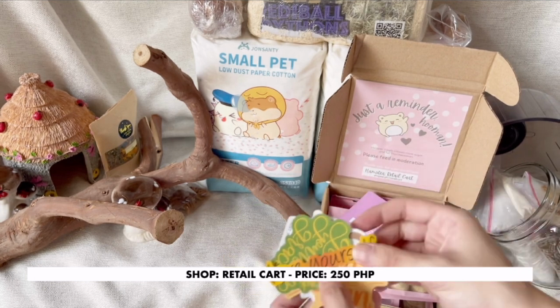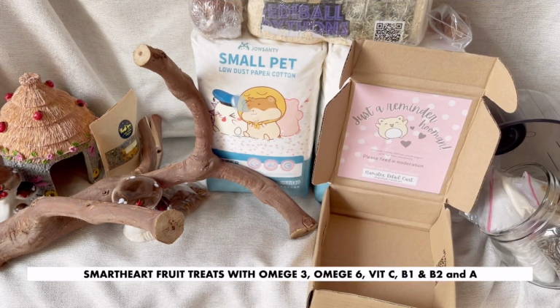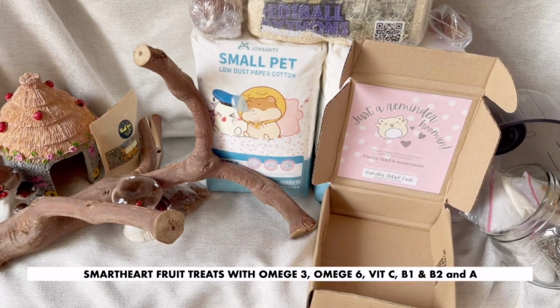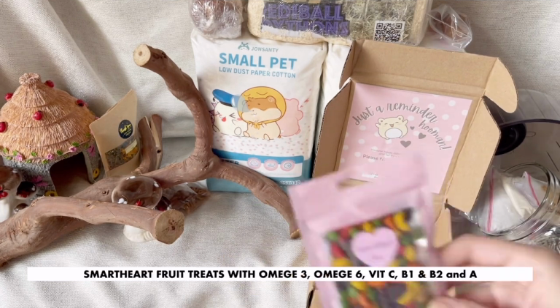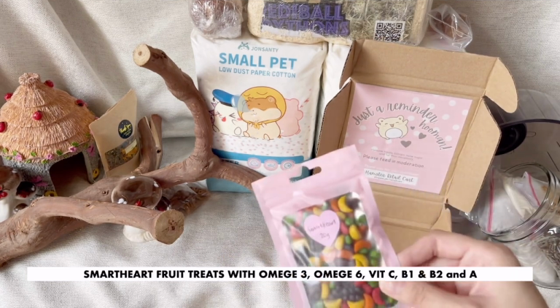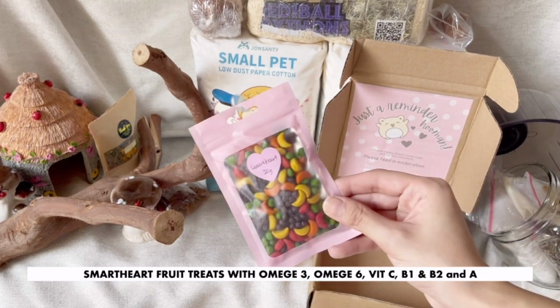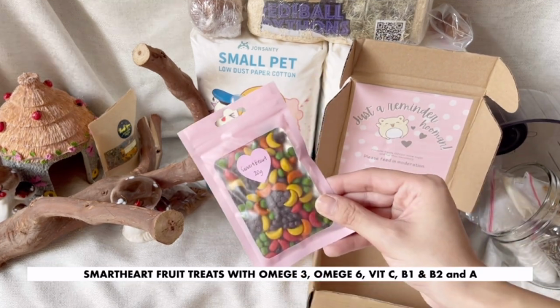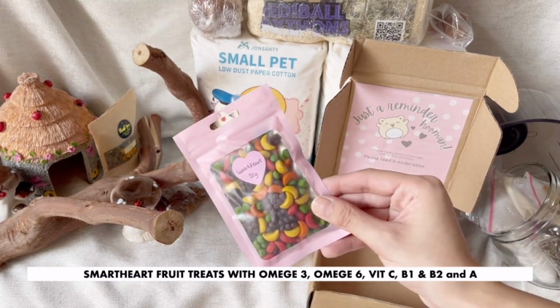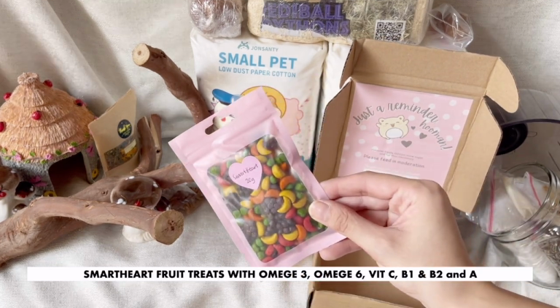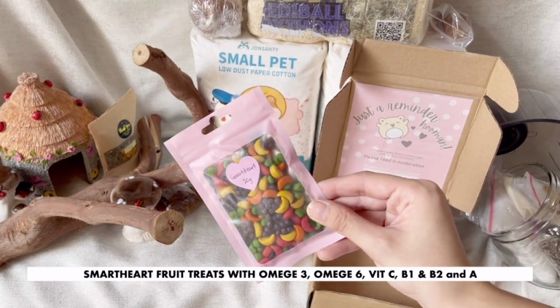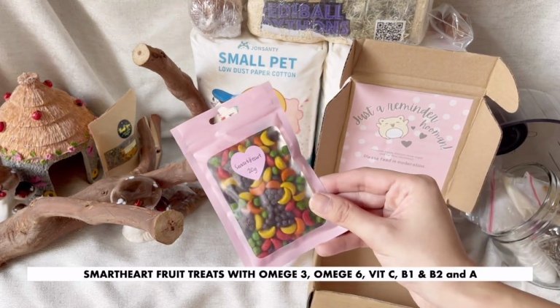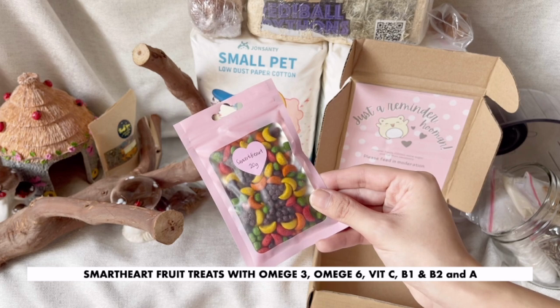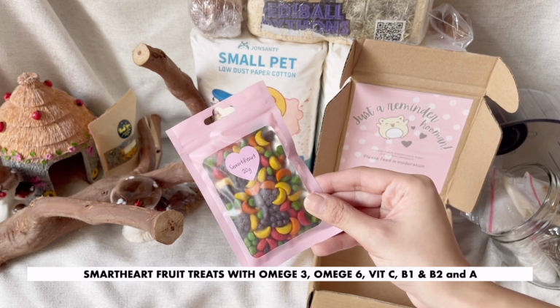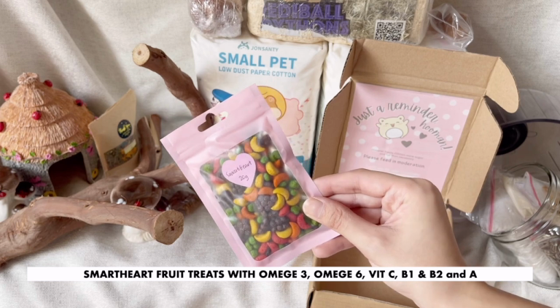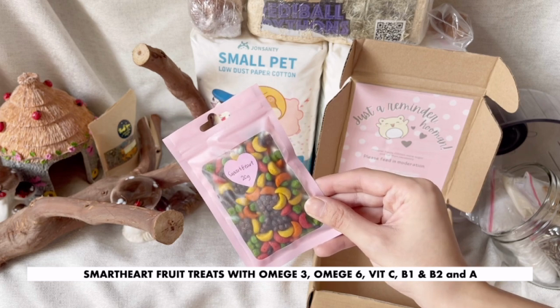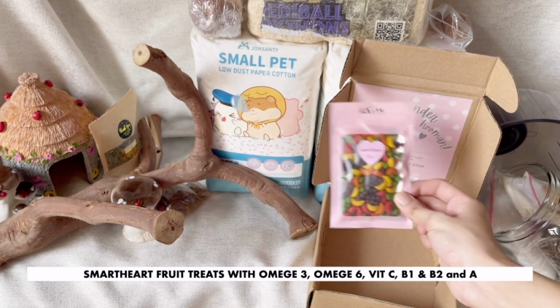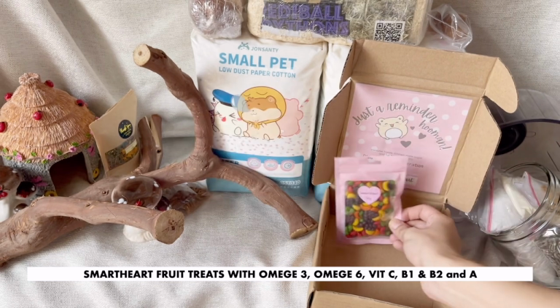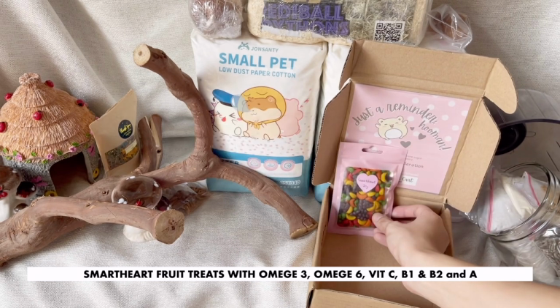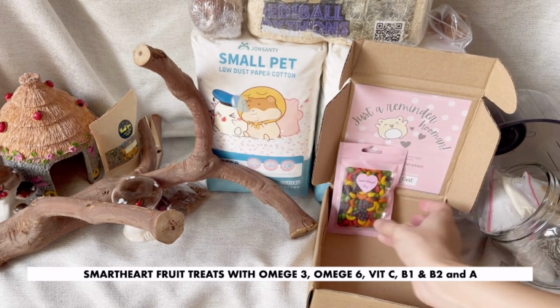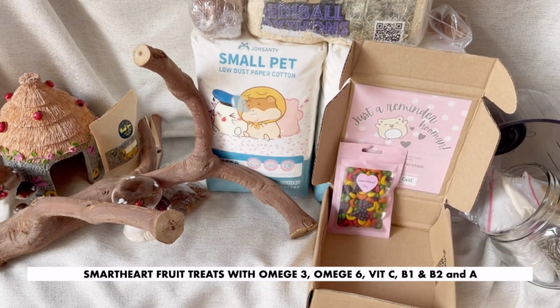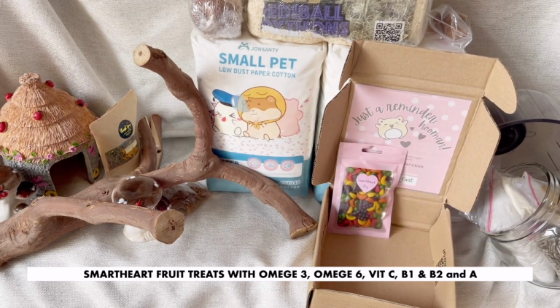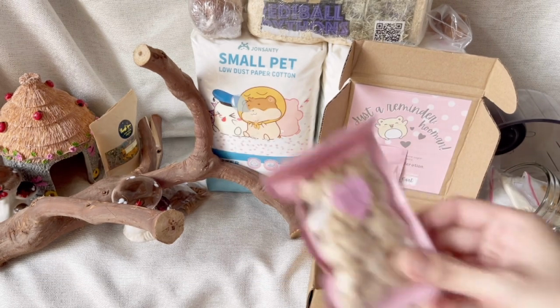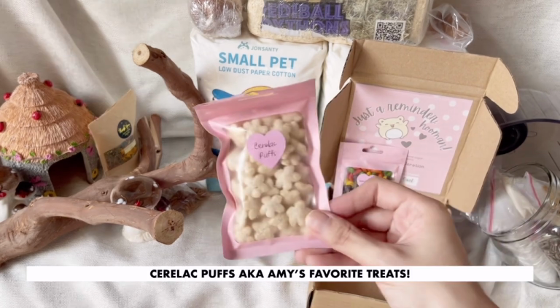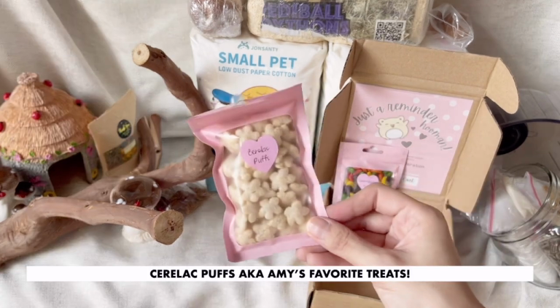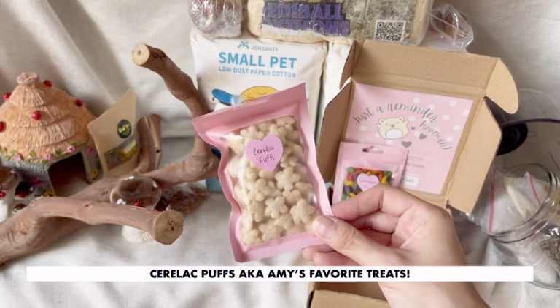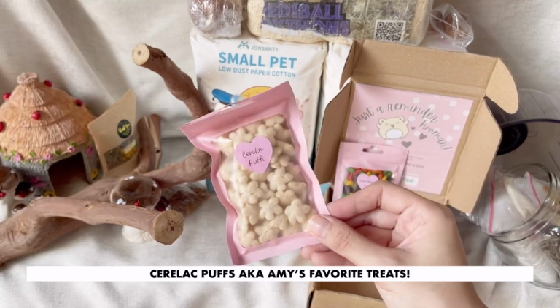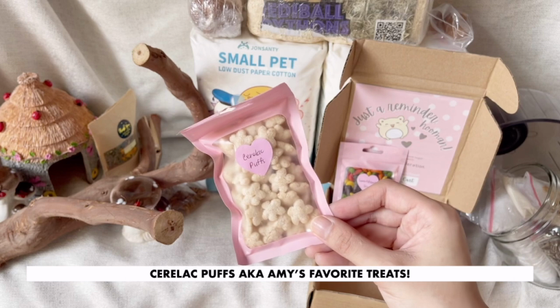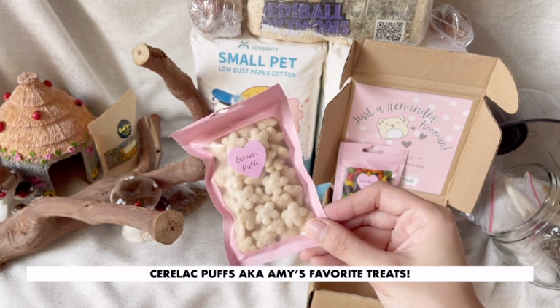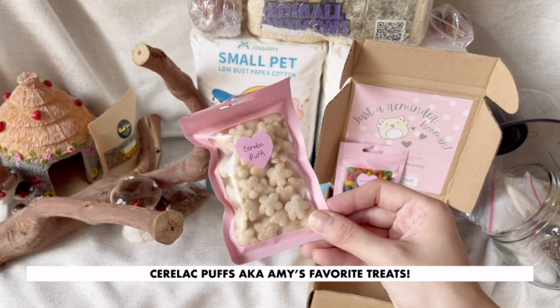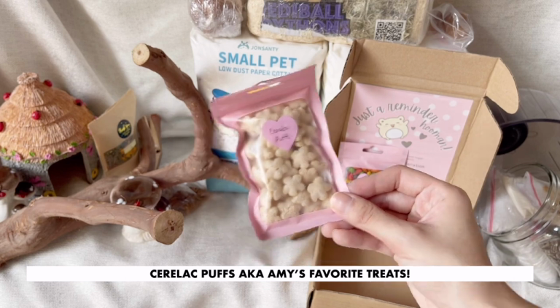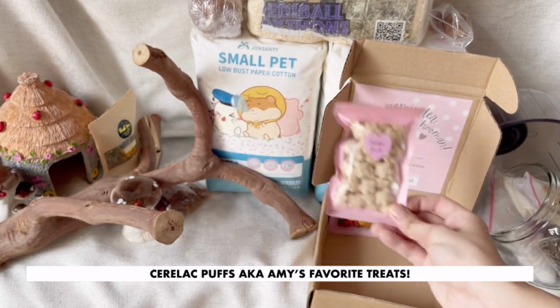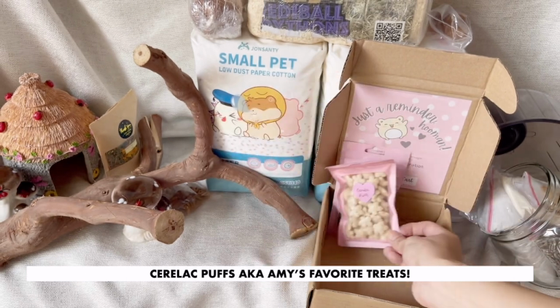These smart heart fruit treats contain omega-3 and omega-6, as well as vitamin C, B1, B2, and vitamin A. These cereal puffs are Amy's ultimate favorite treat.